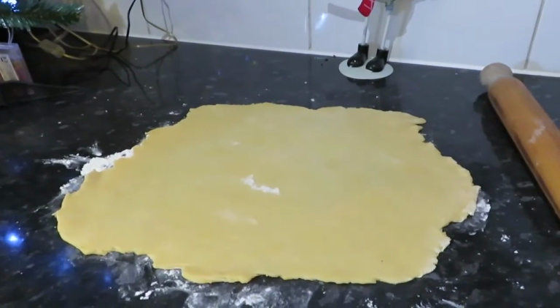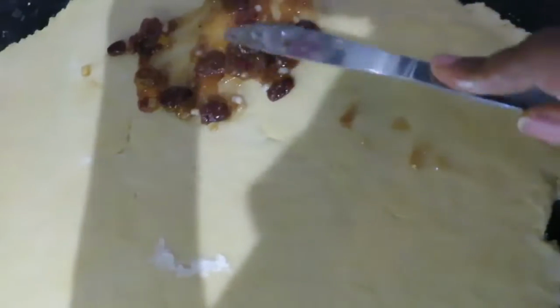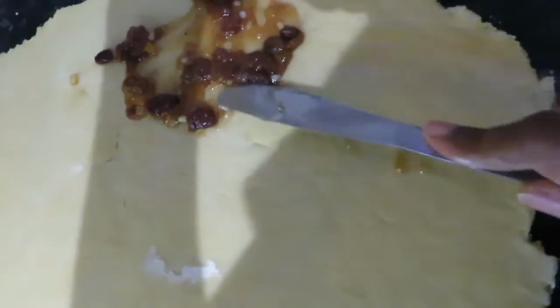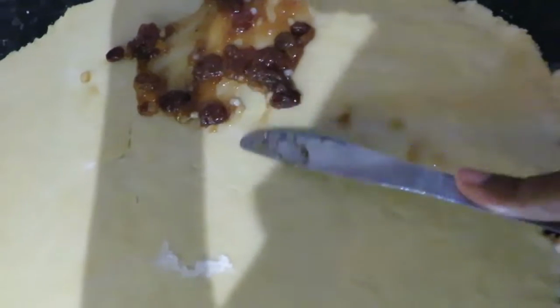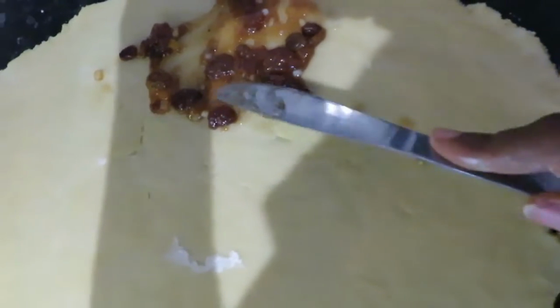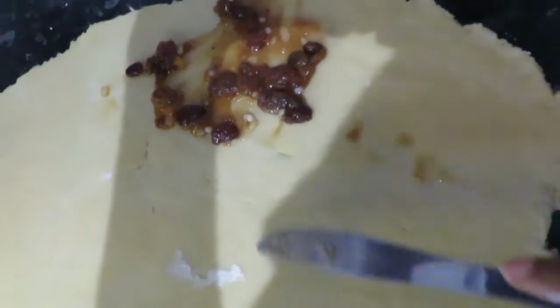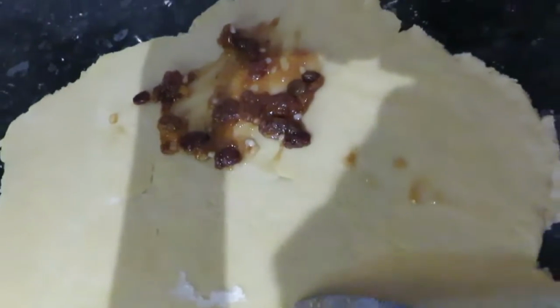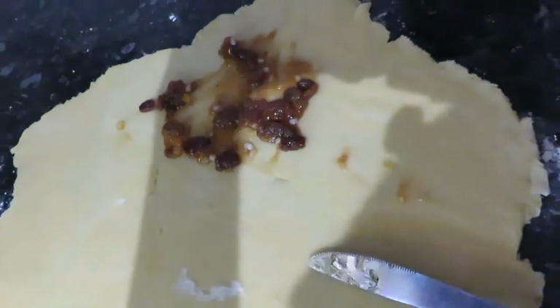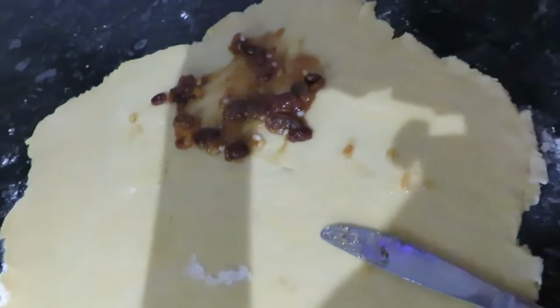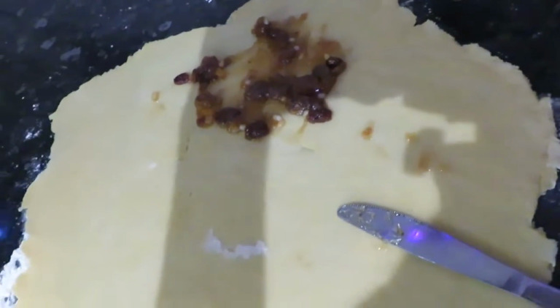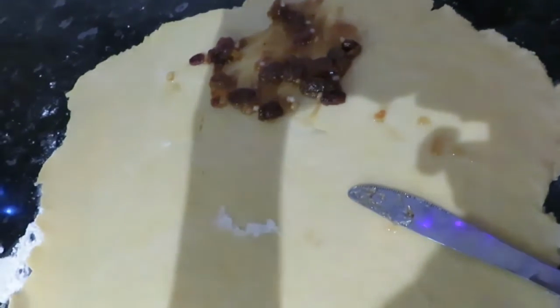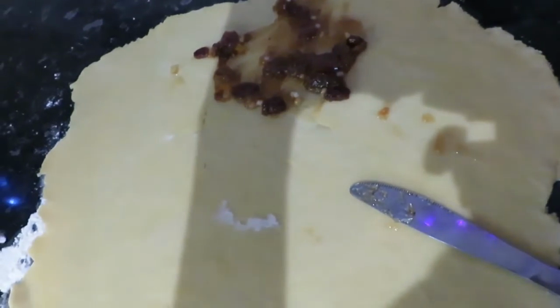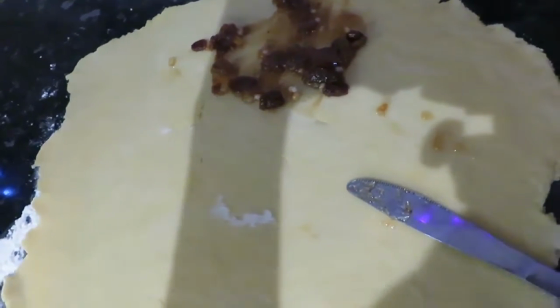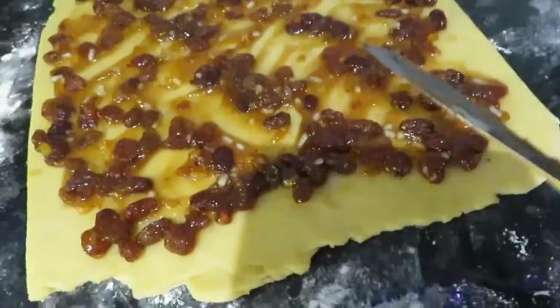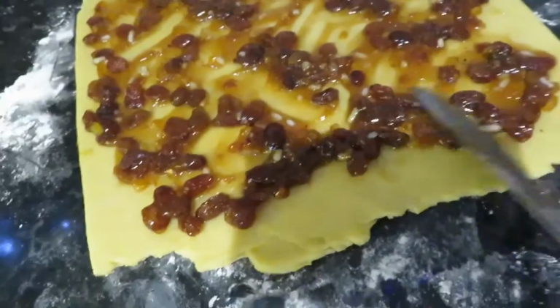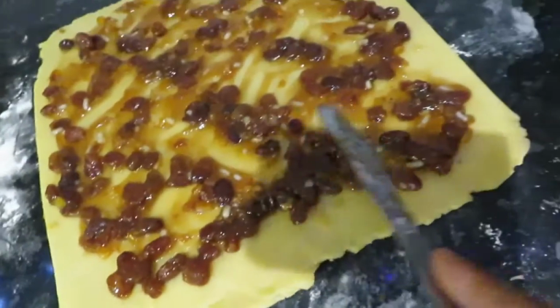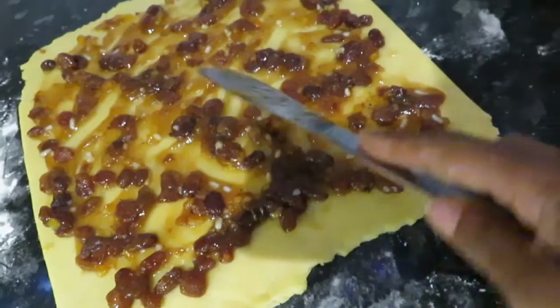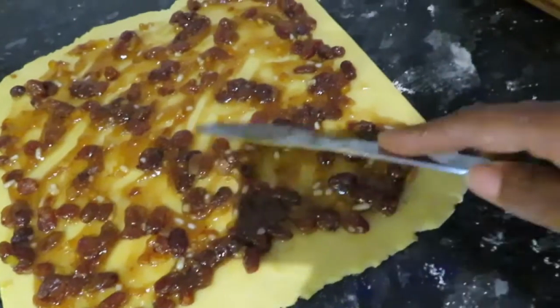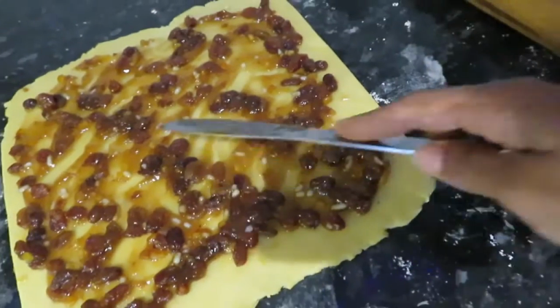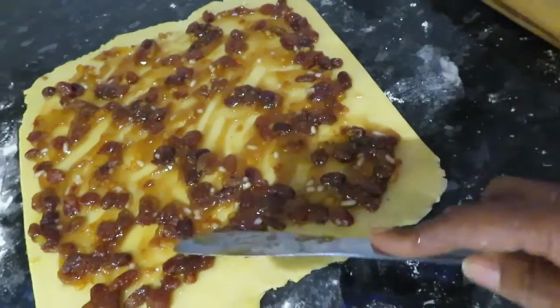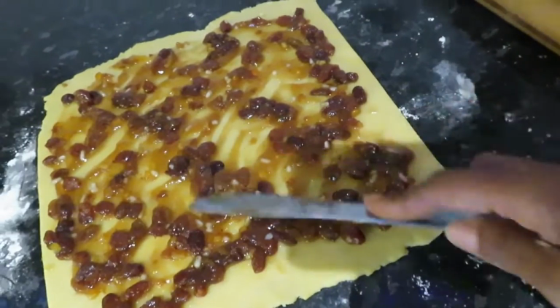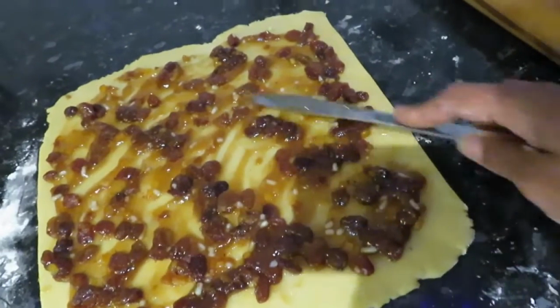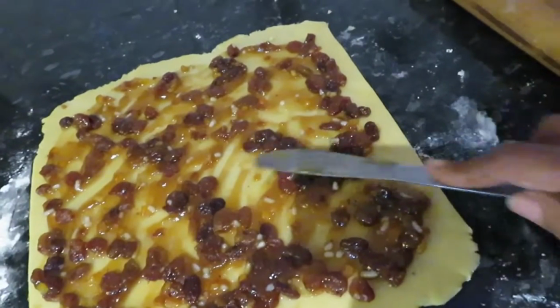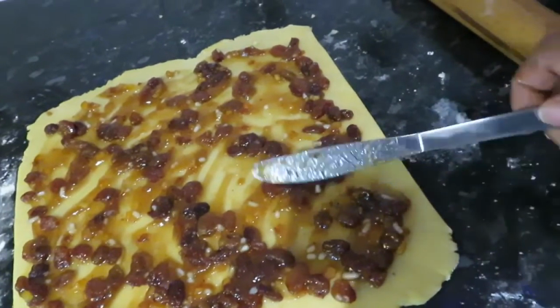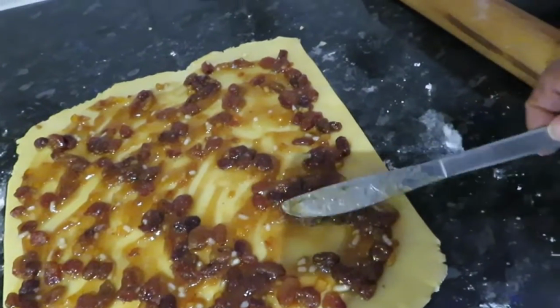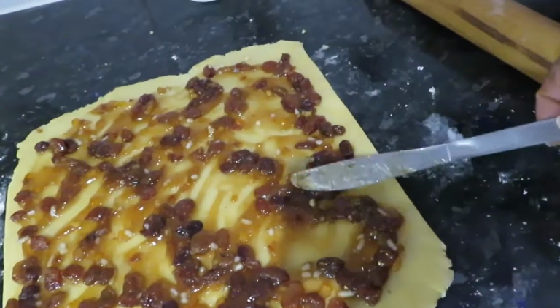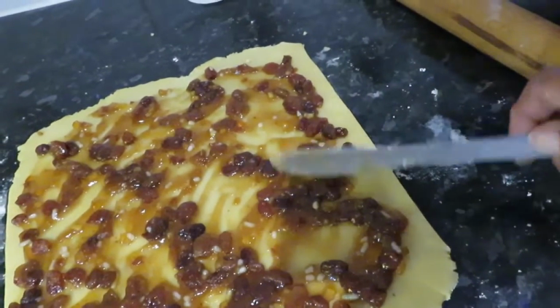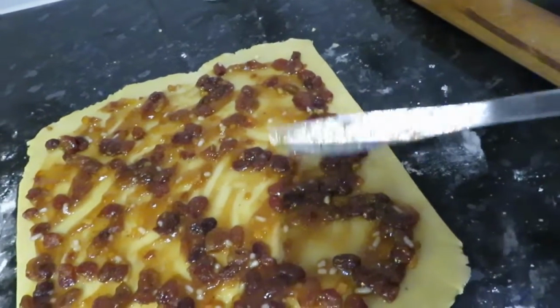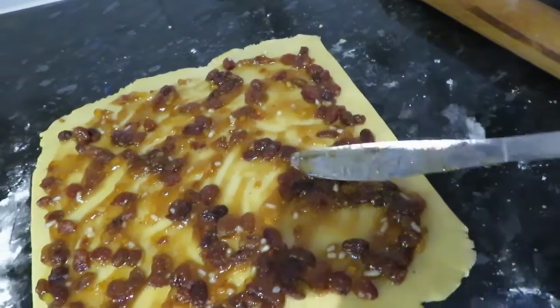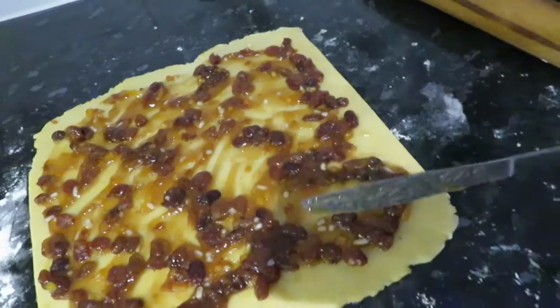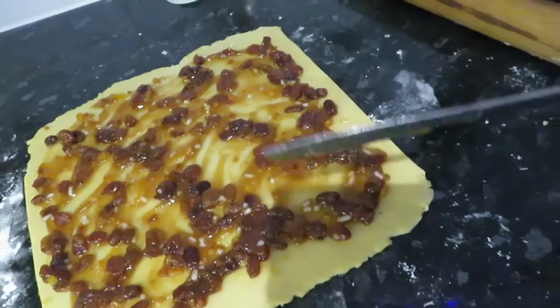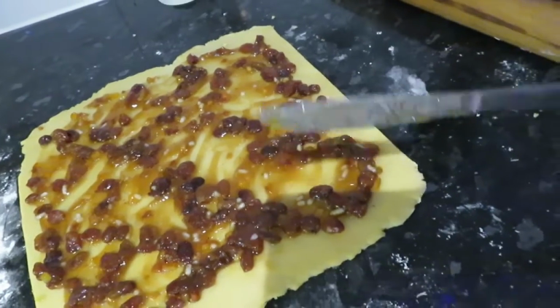I have rolled it out into a lovely square and then I am going to add my mince. I am just going to spread it really thinly because I like the mince but not too much. I am spreading this as evenly as I can and as thinly as I can.